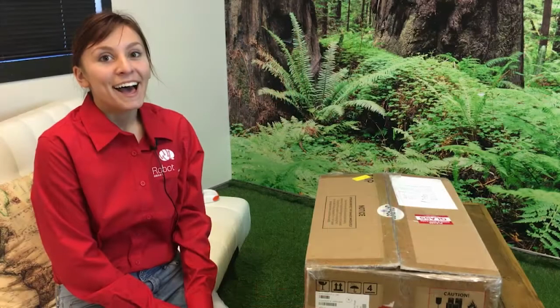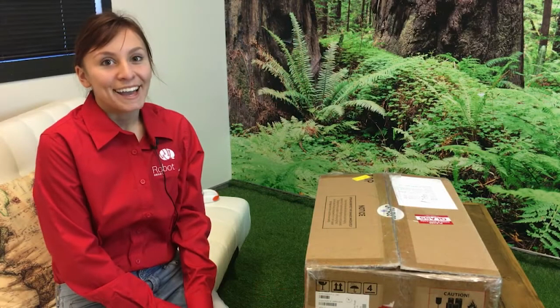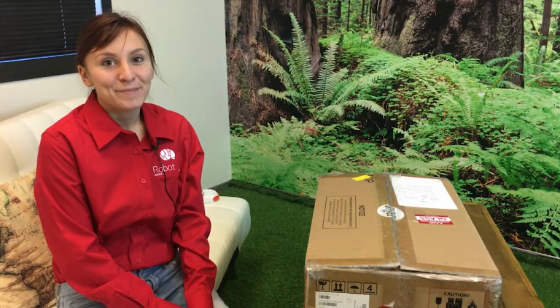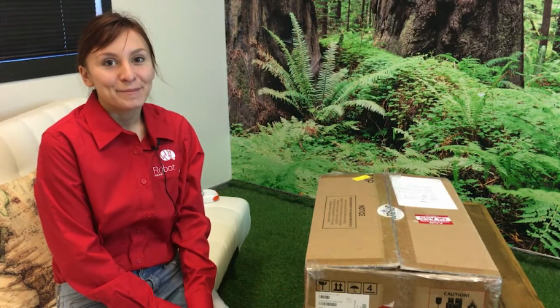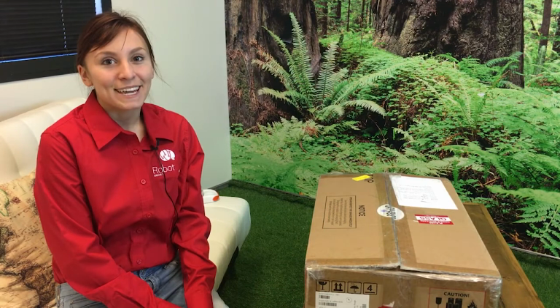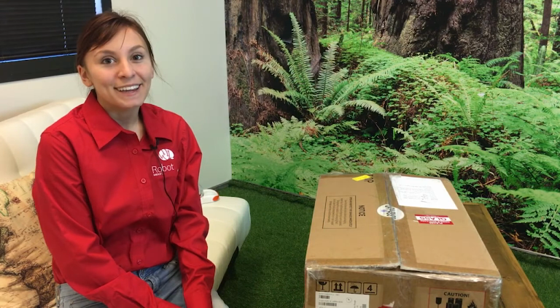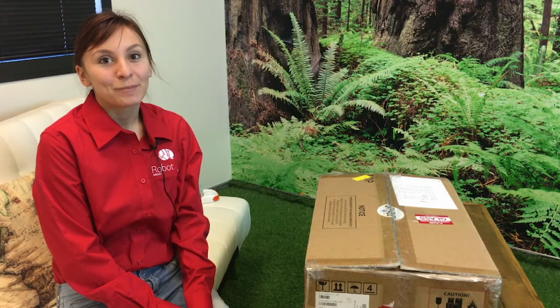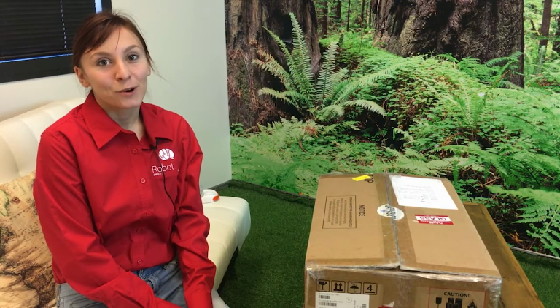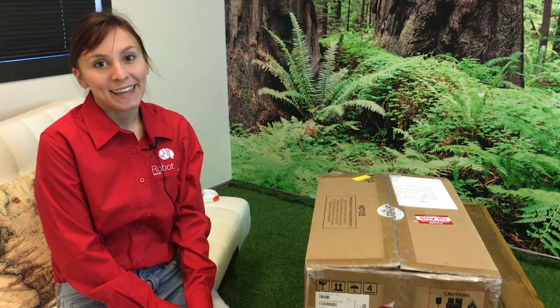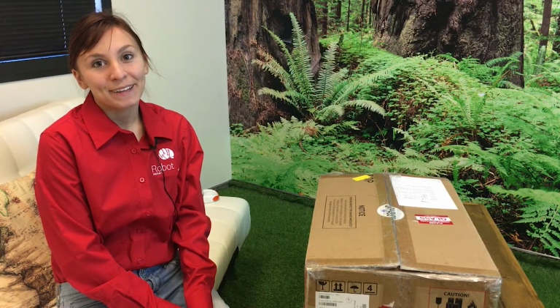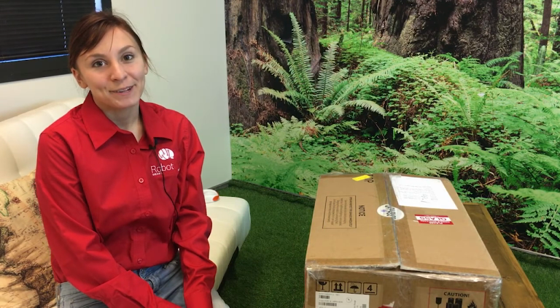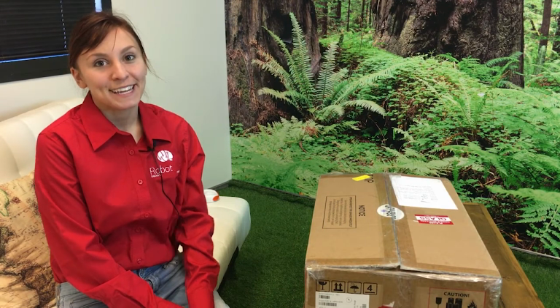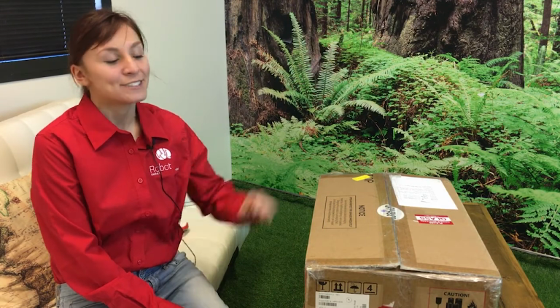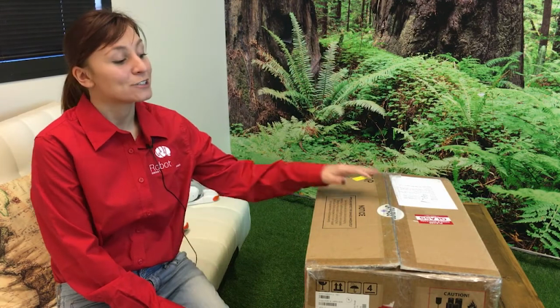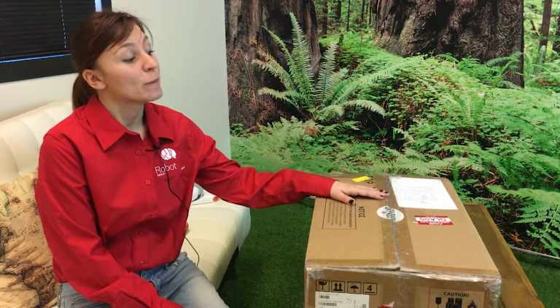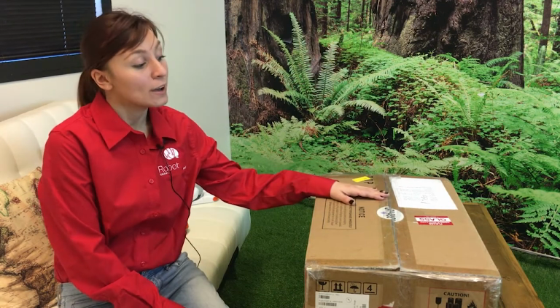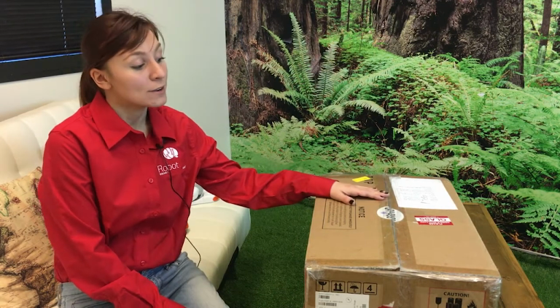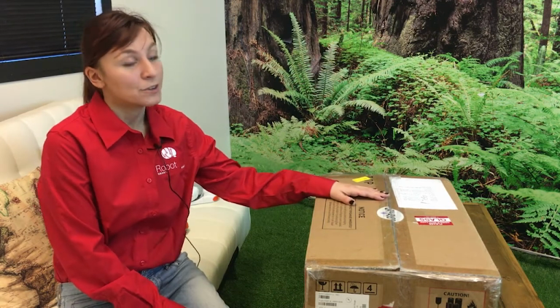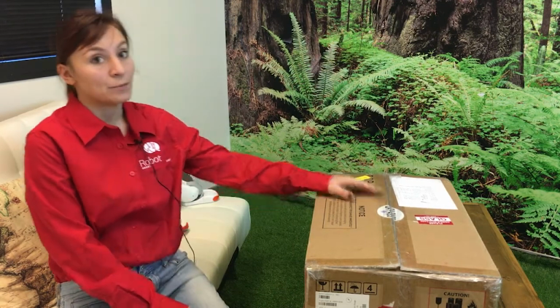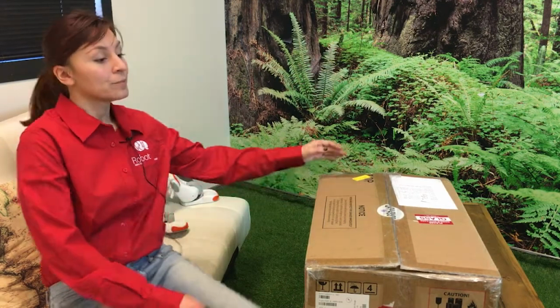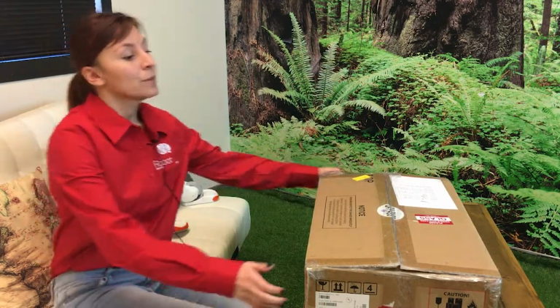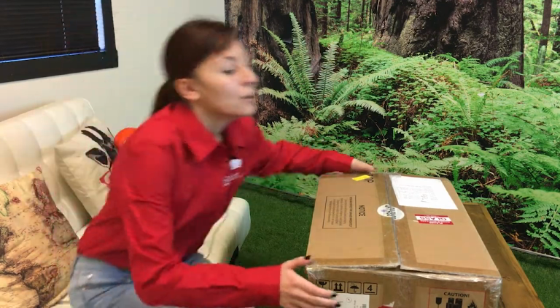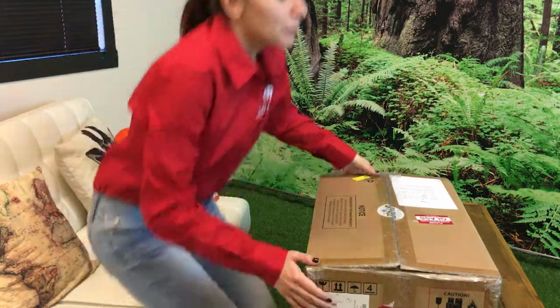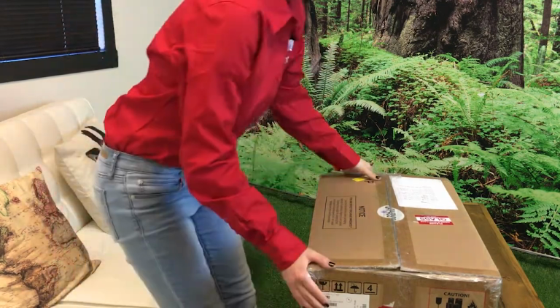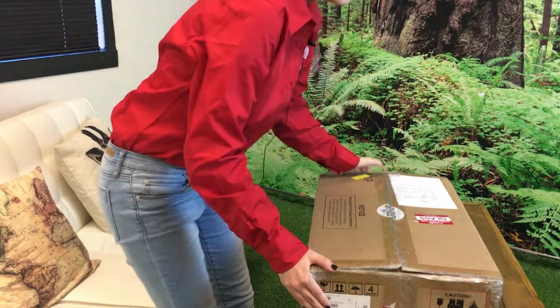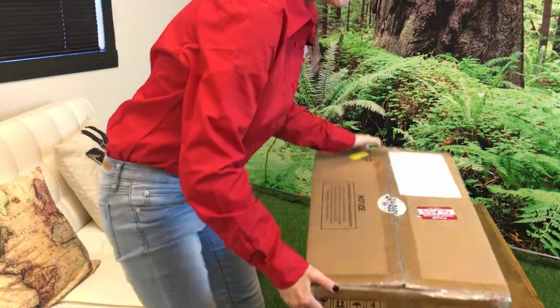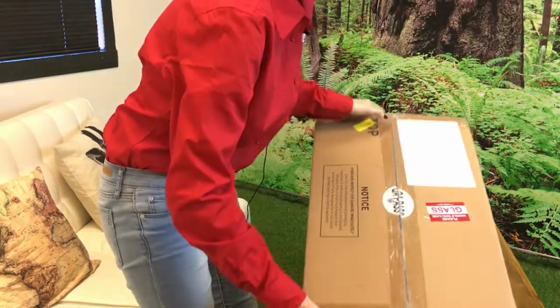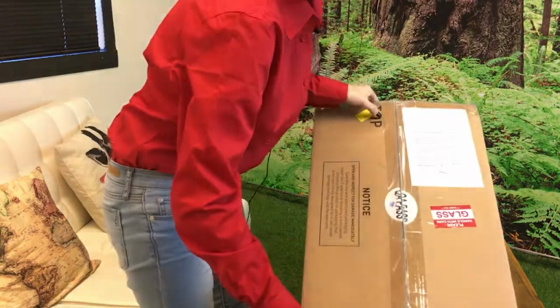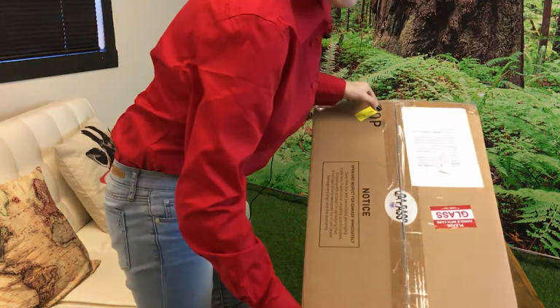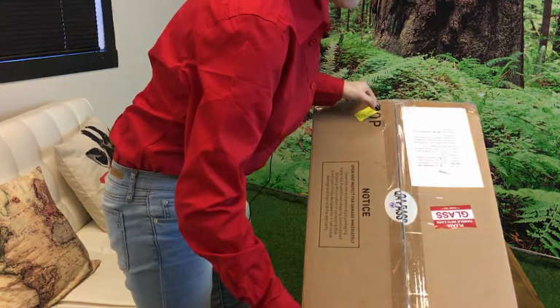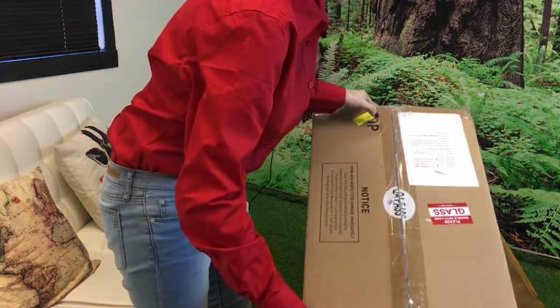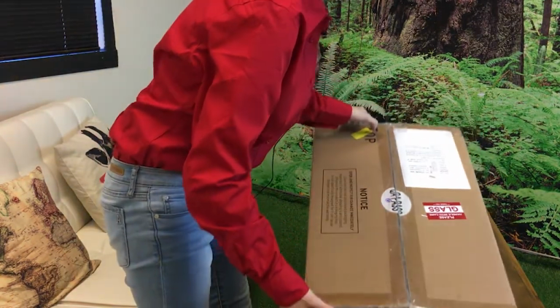Hi, my name is Sammy and I'm with Robot Lab. I'm here today to talk to you about unboxing your NOW. You will receive your NOW in a box that looks like this.